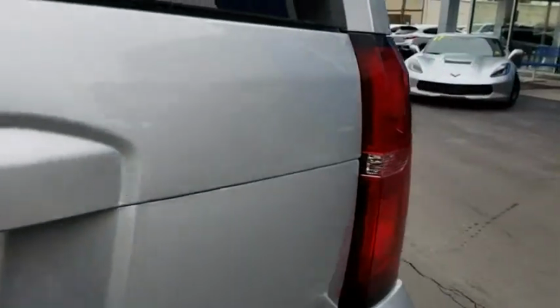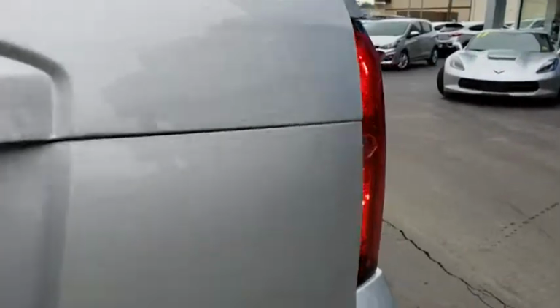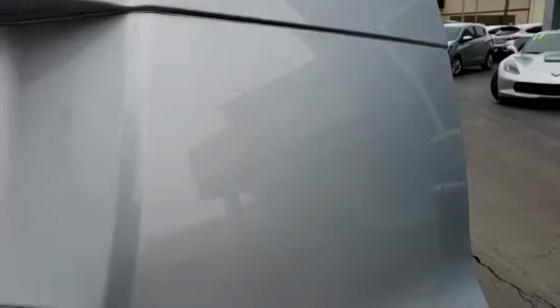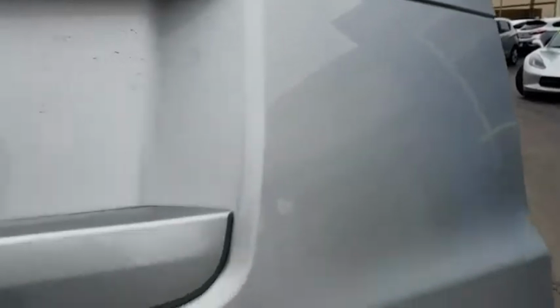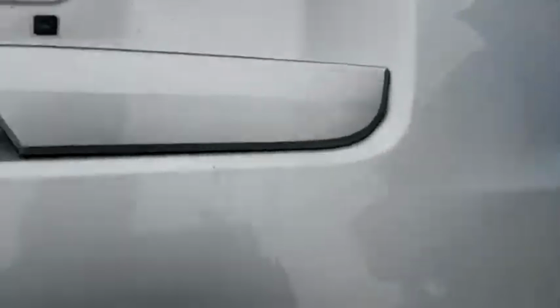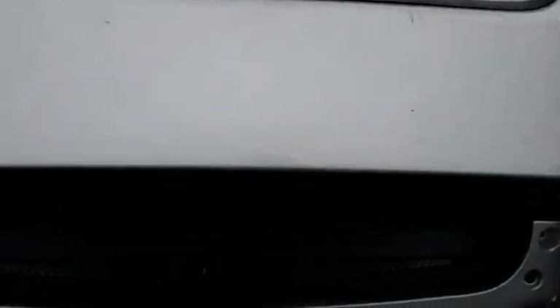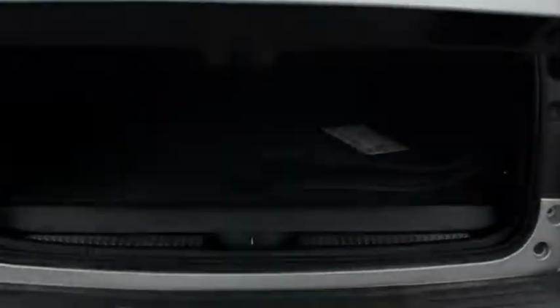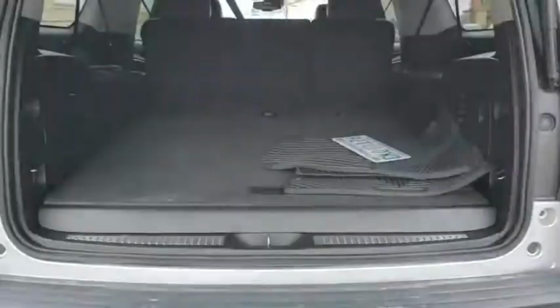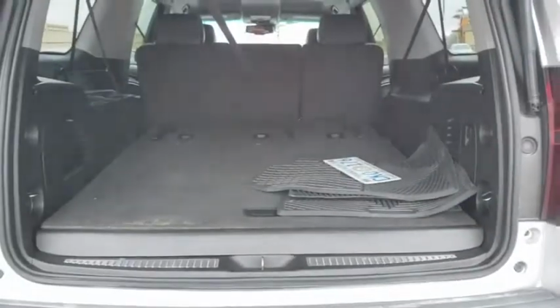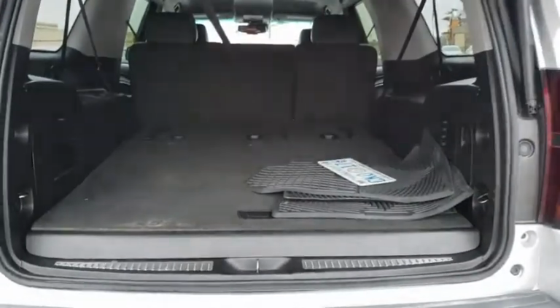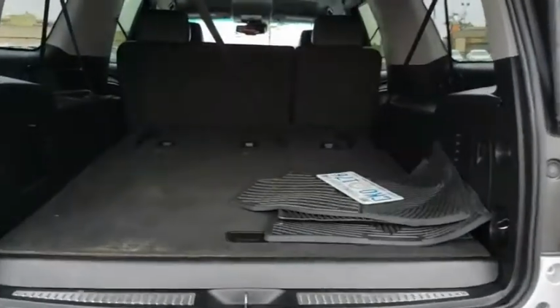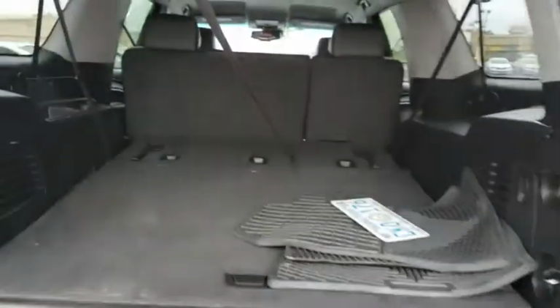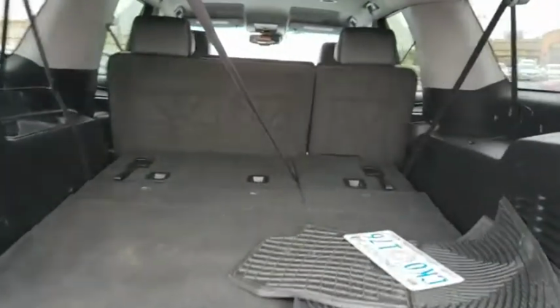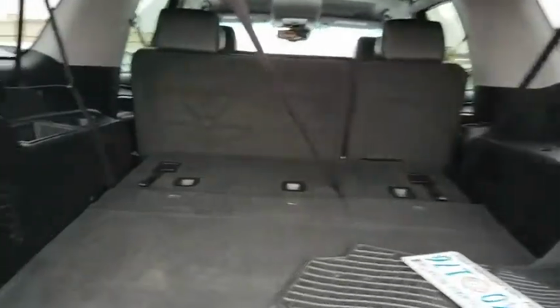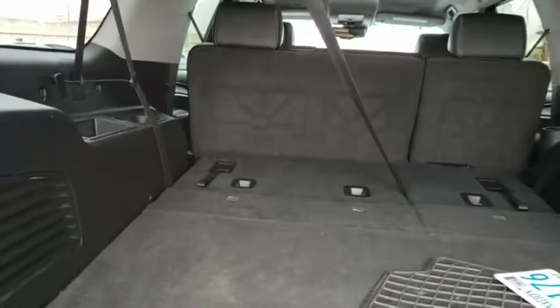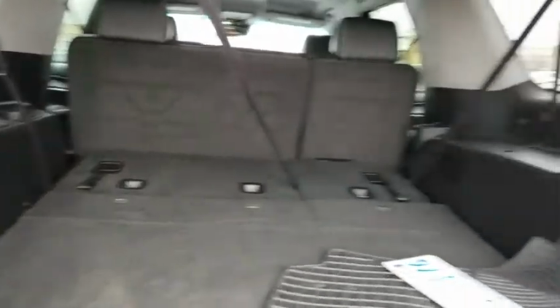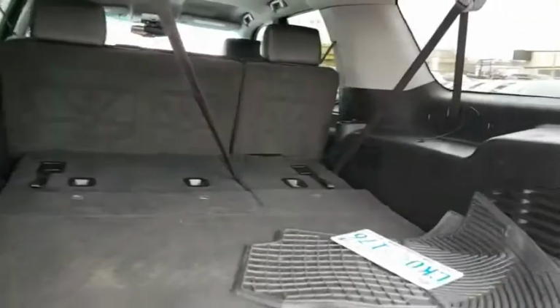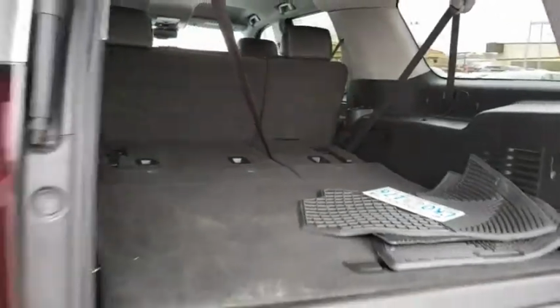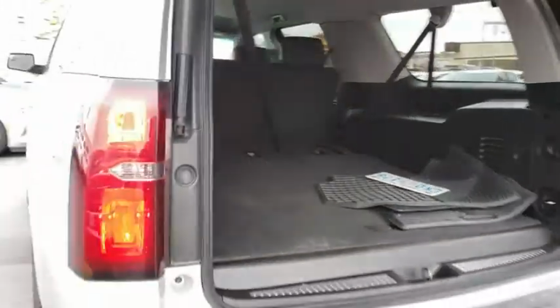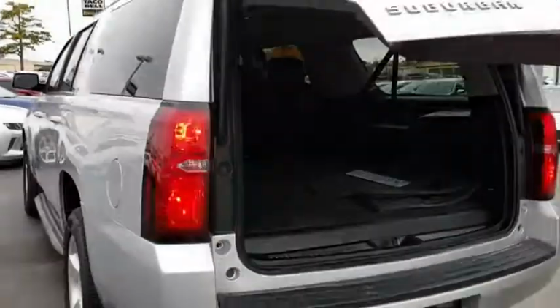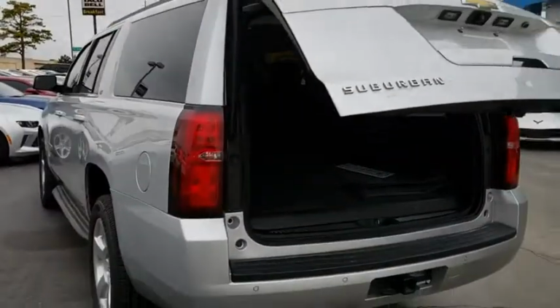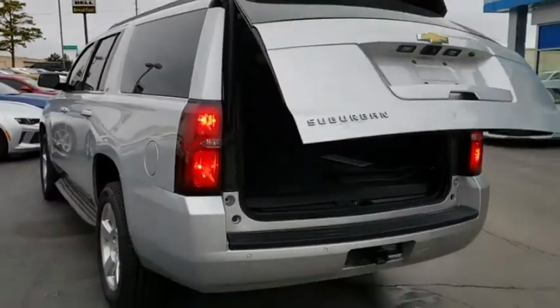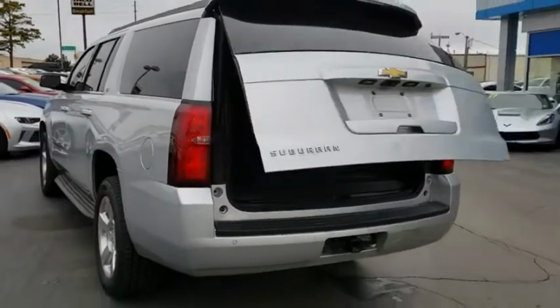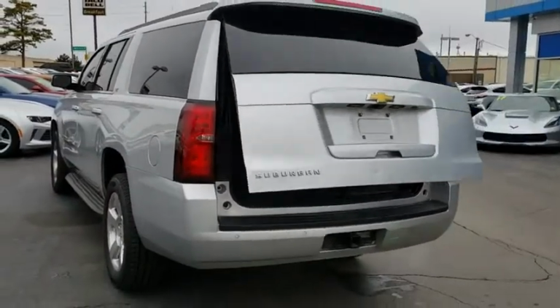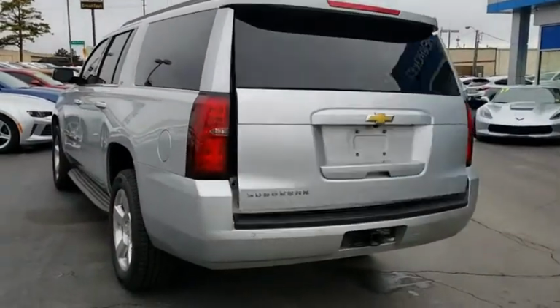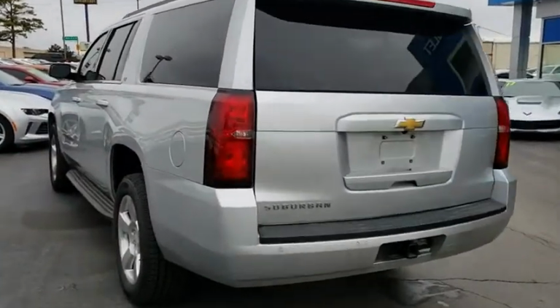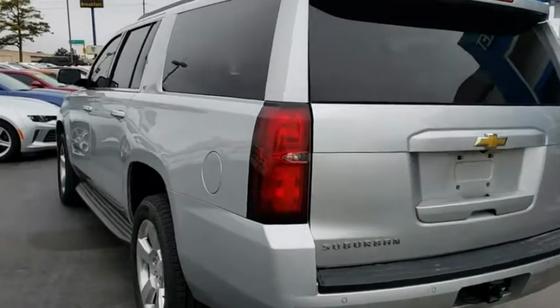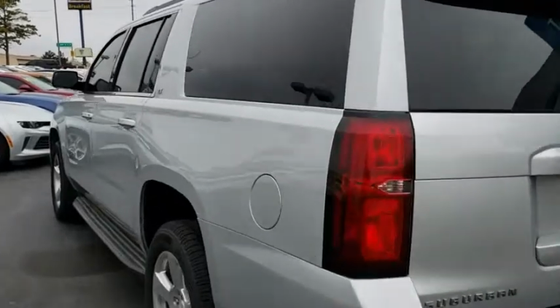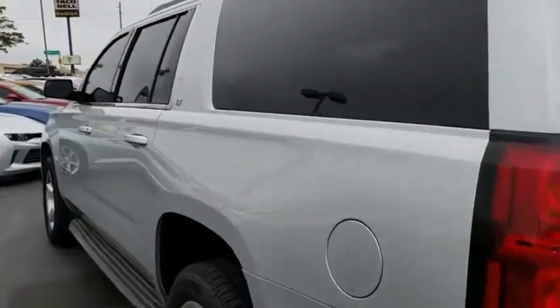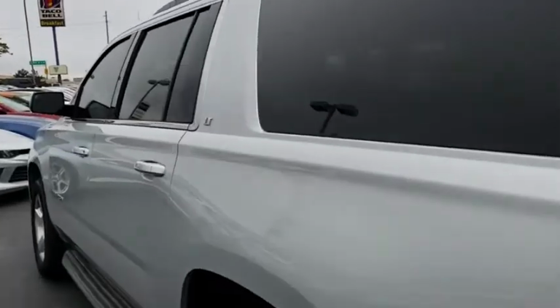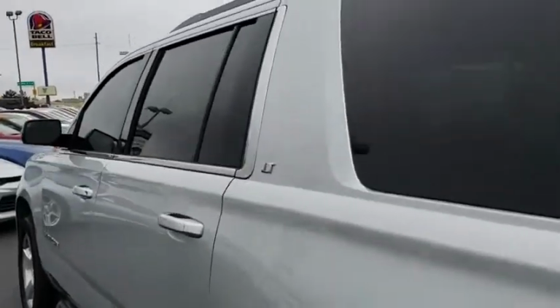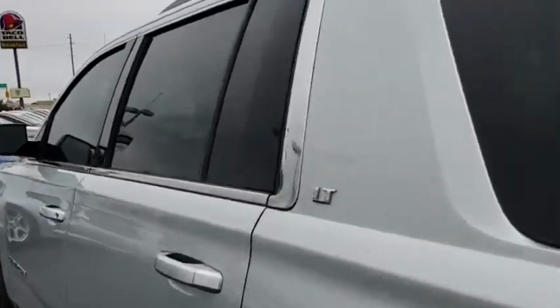Tow hitch. Lane departure warning. Backup camera. Stability control. Leather wrapped steering wheel. Power steering. Adjustable steering wheel. Auto dimming rear view mirror. Aluminum wheels. Cruise control. Floor mats. Four wheel disc brakes.